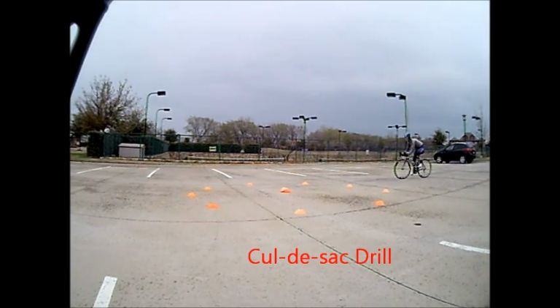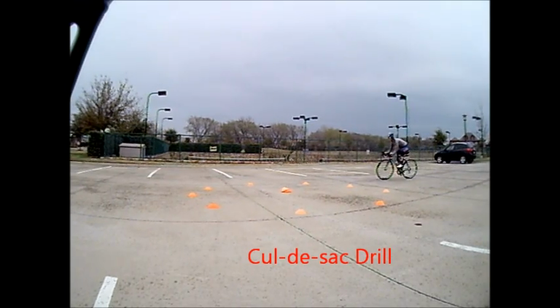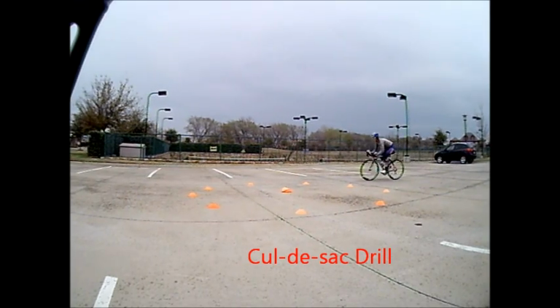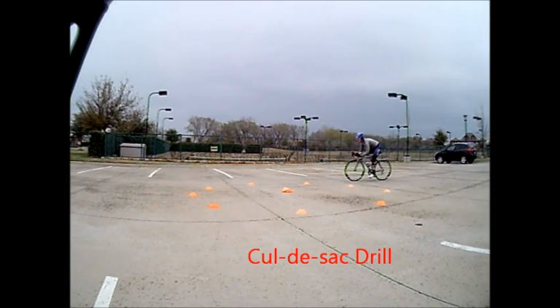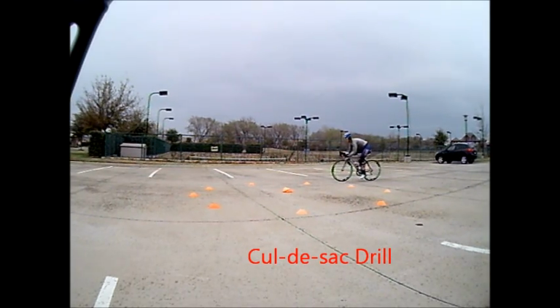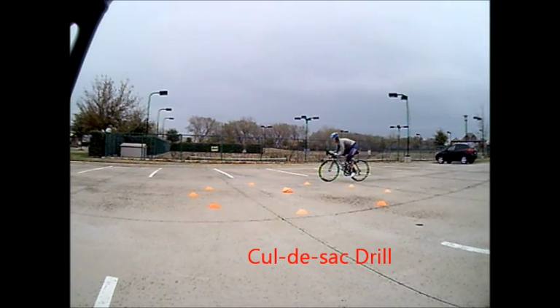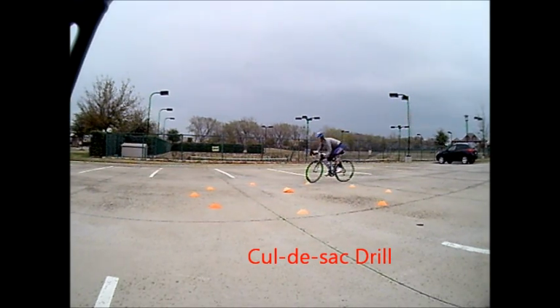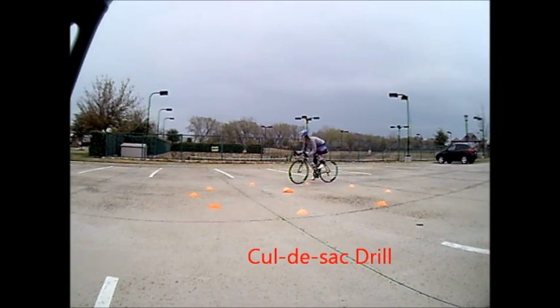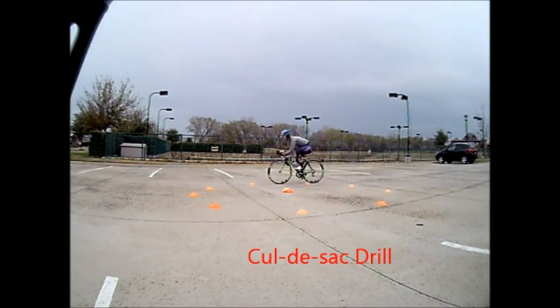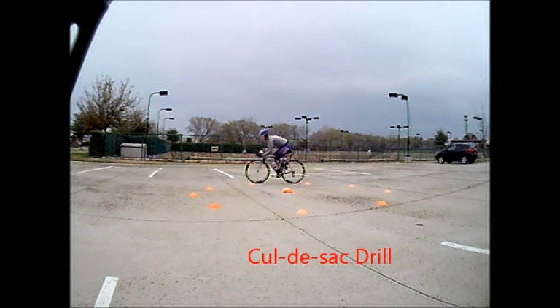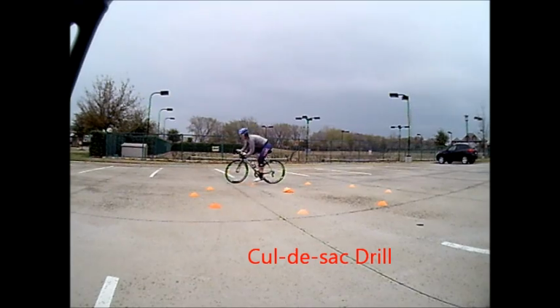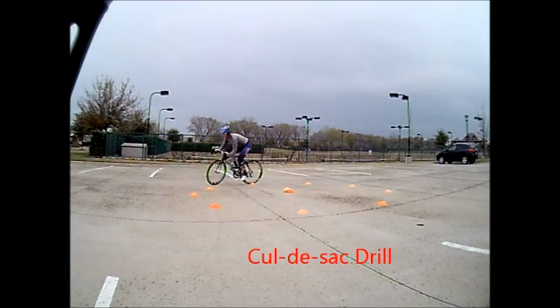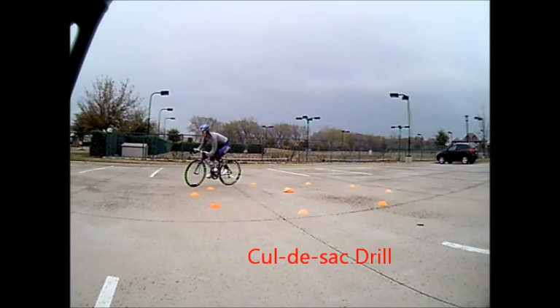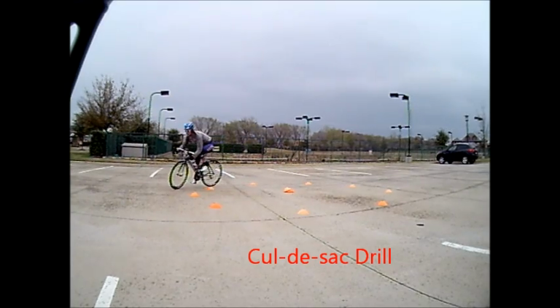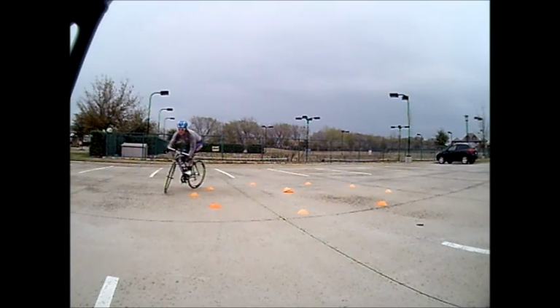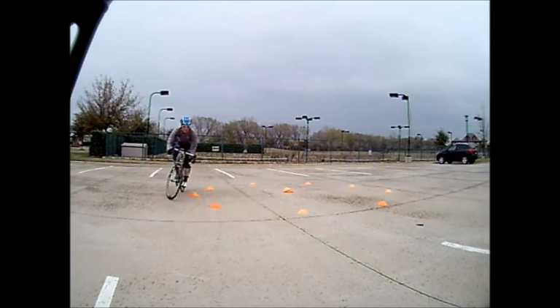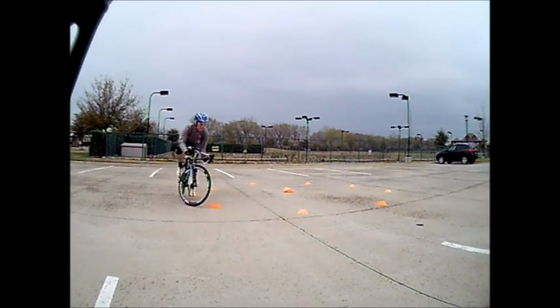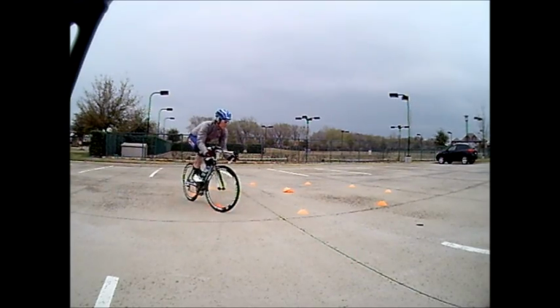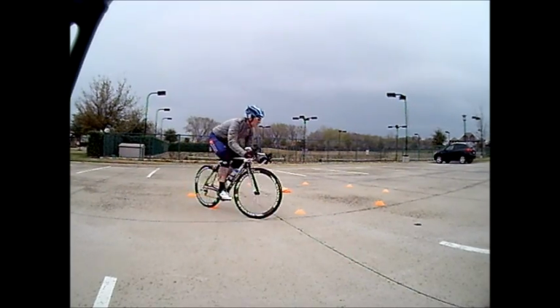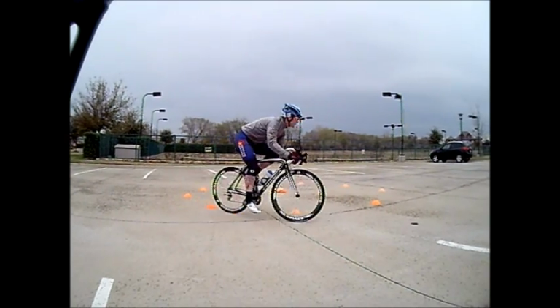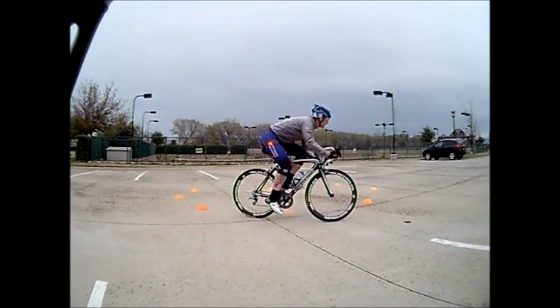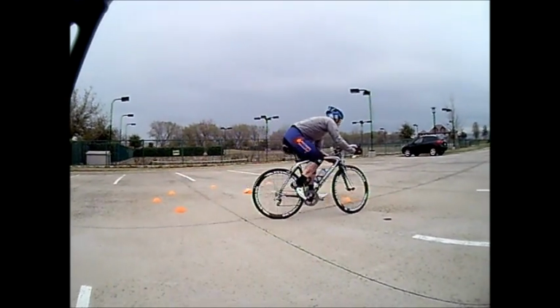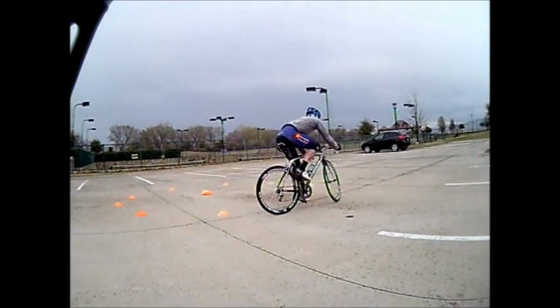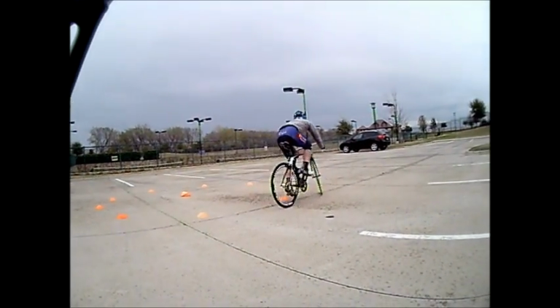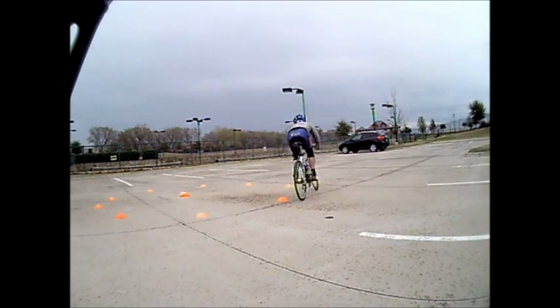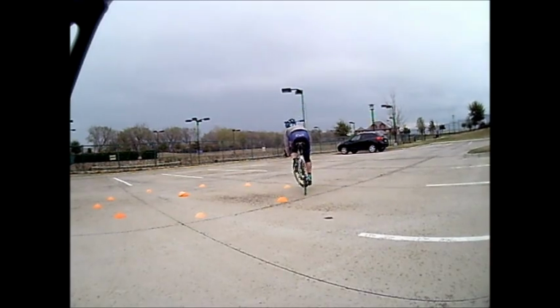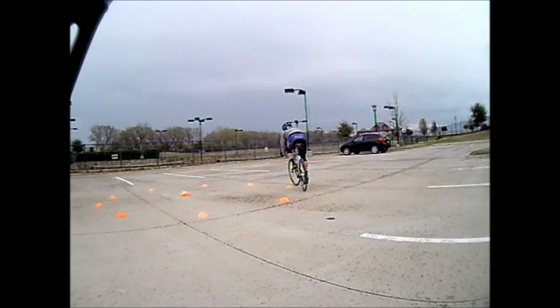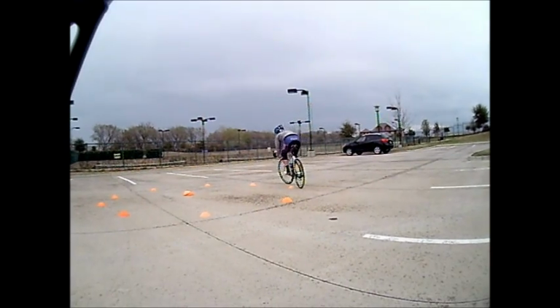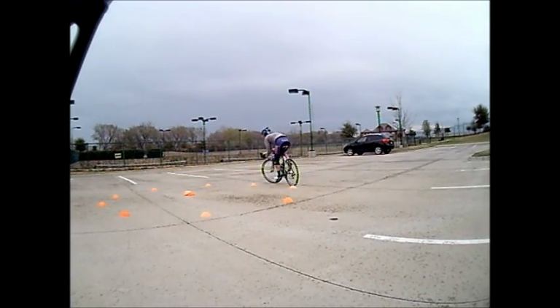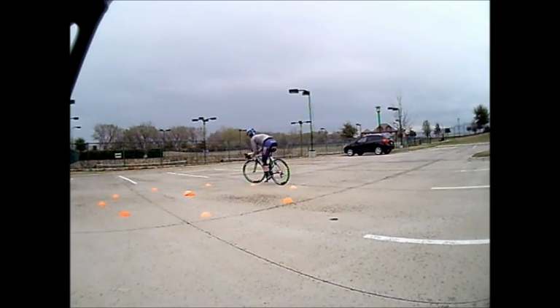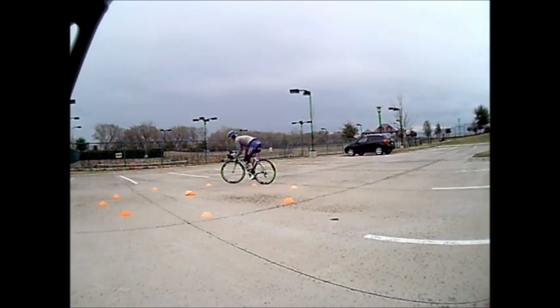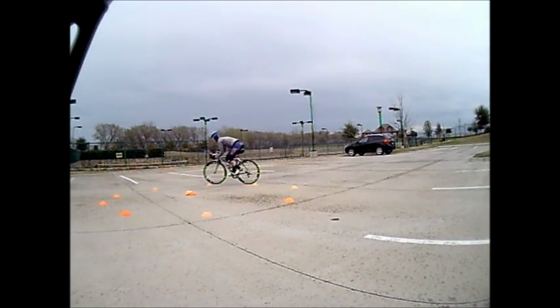Martin is going to scoot forward towards the nose of the saddle. This puts traction over the front wheel. He's going to accelerate through. He's pedaling against the brake engaged.